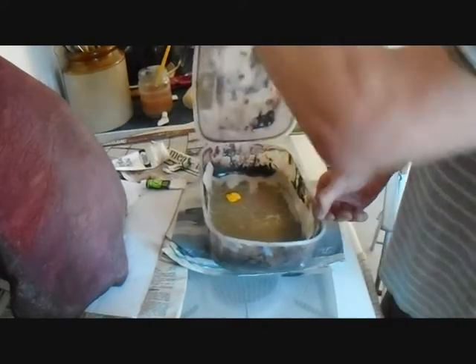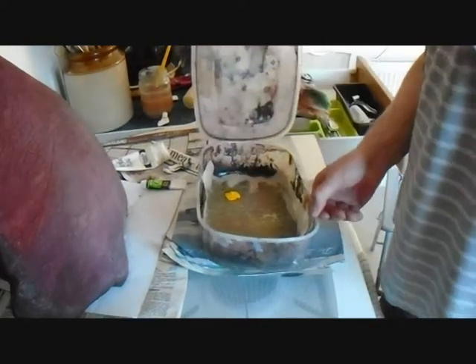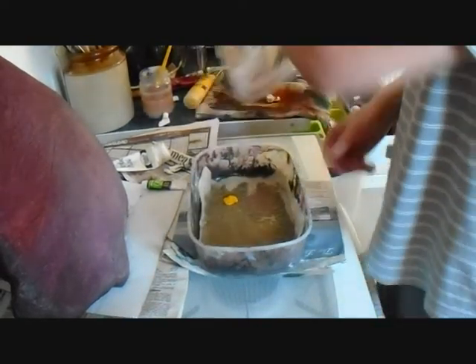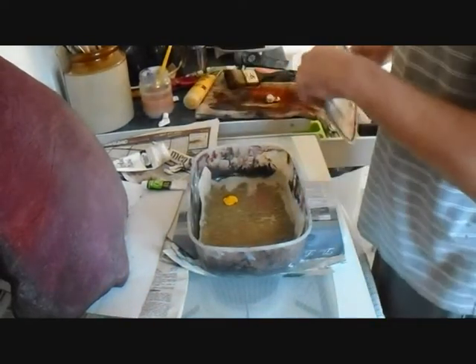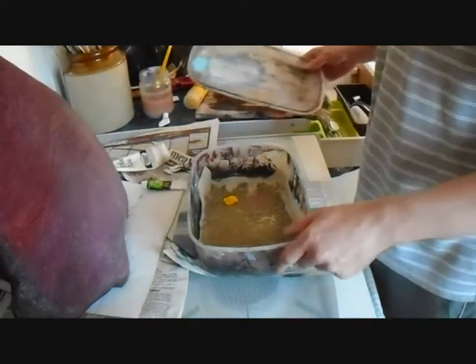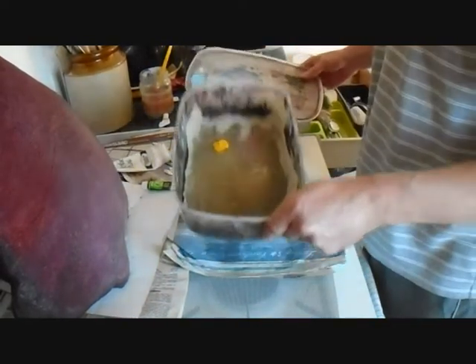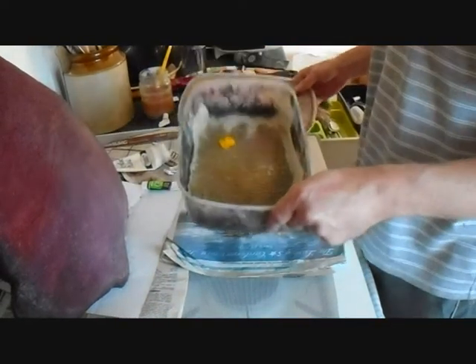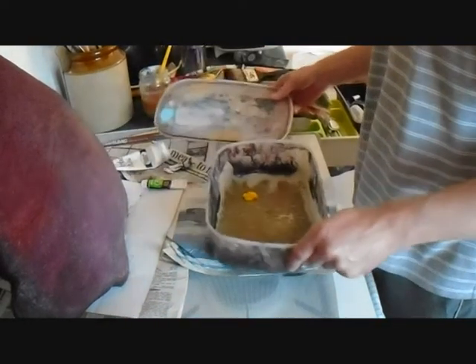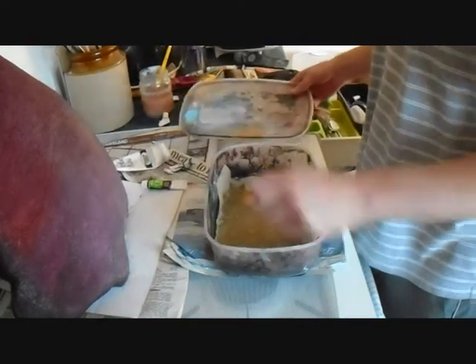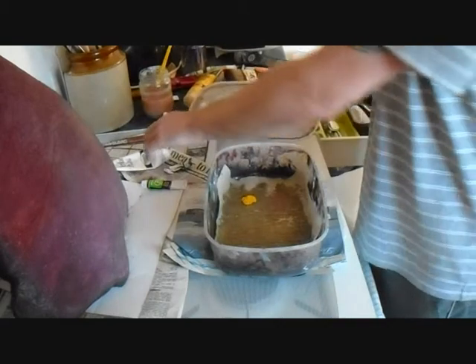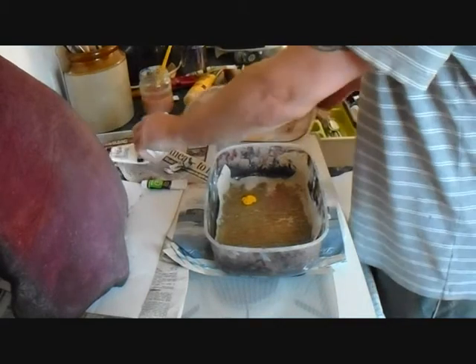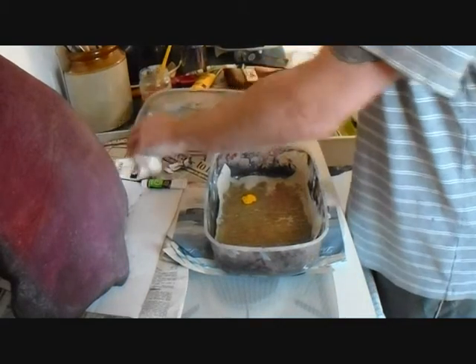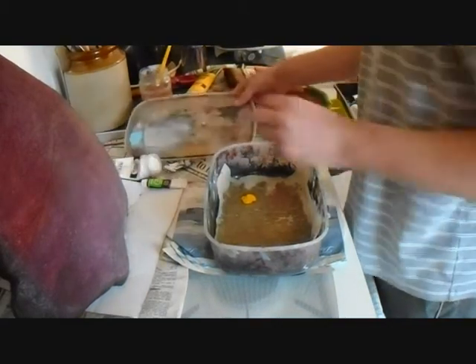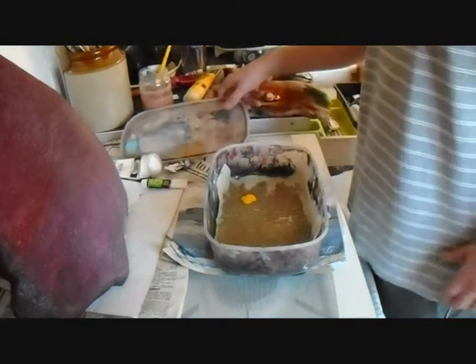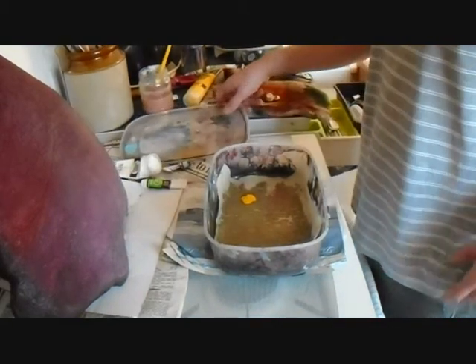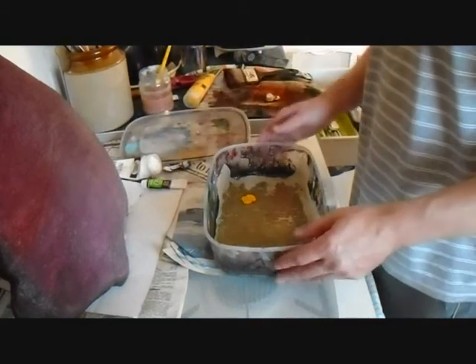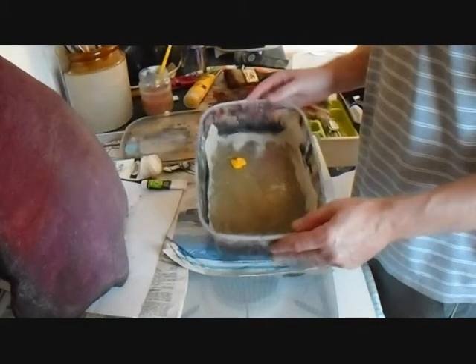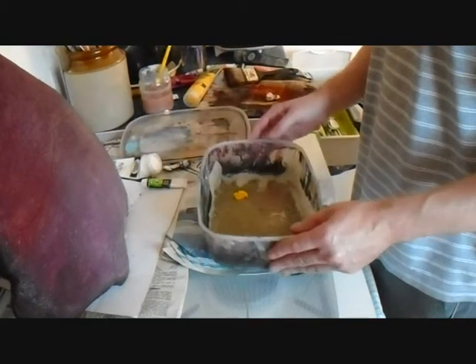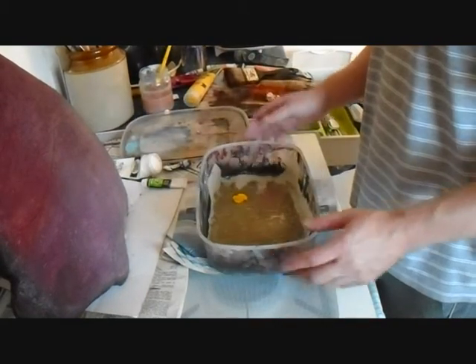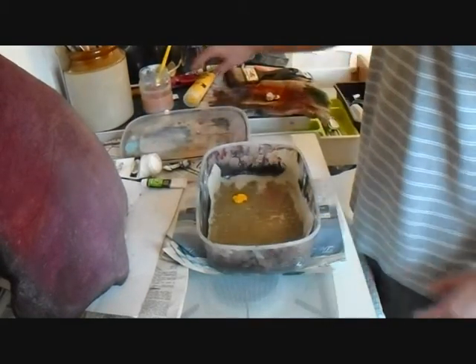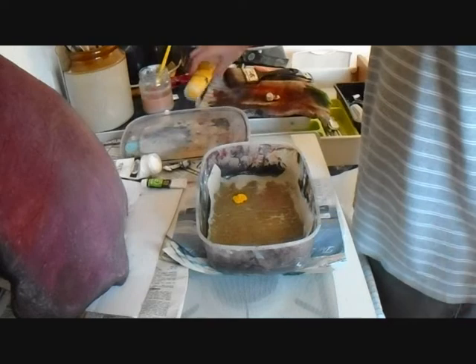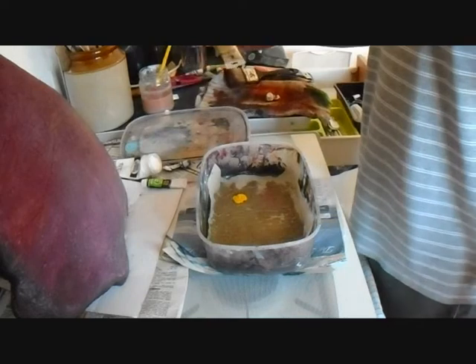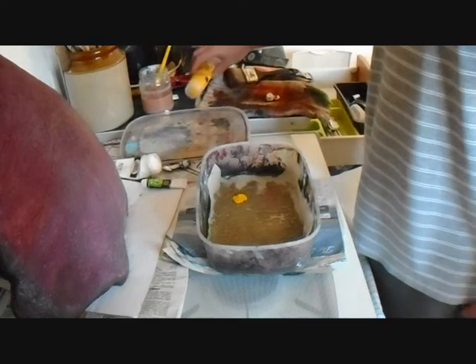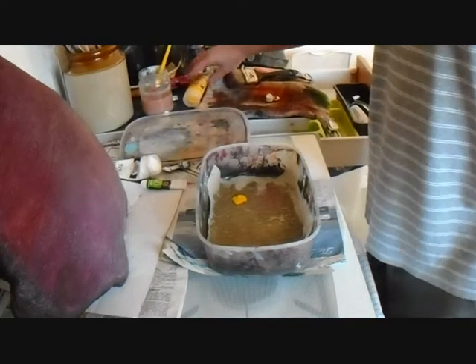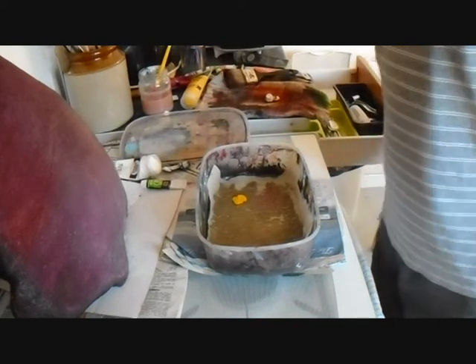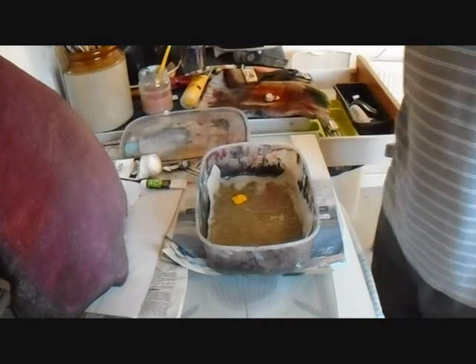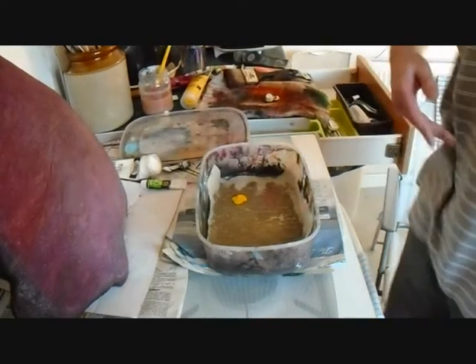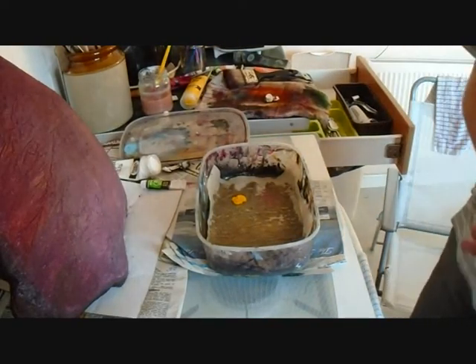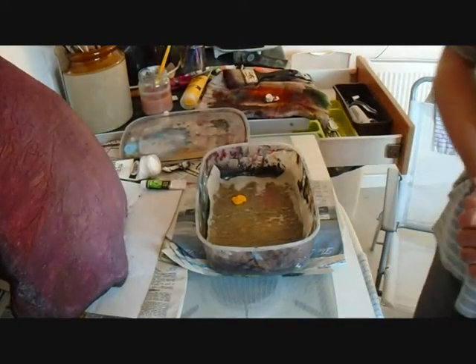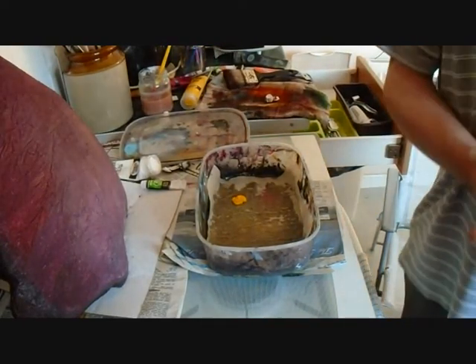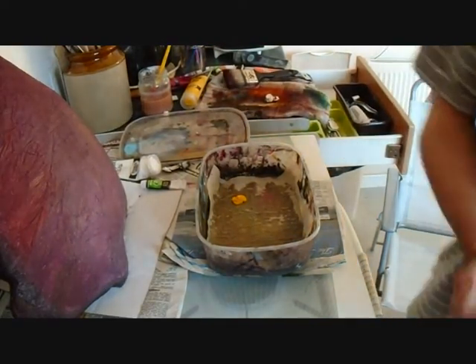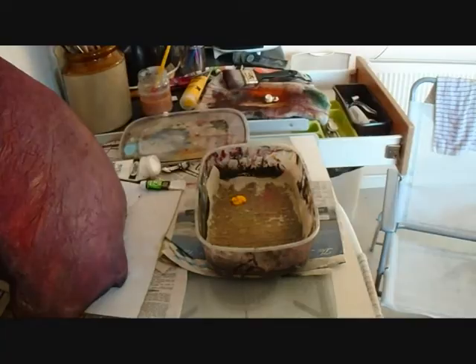So there we are. That's an invaluable trick for me because I used to waste a lot of acrylic paint and now I don't waste any. And it can become quite expensive, as you probably know. Okay, thank you very much.